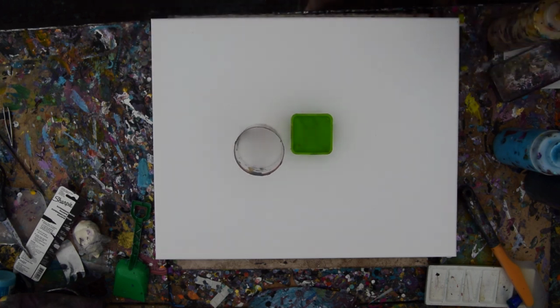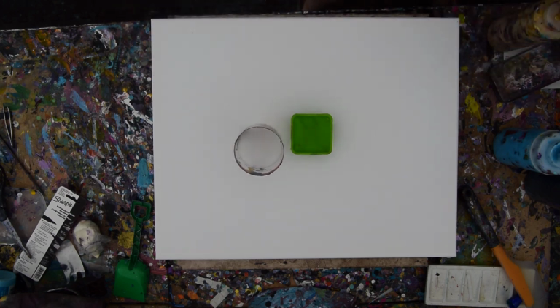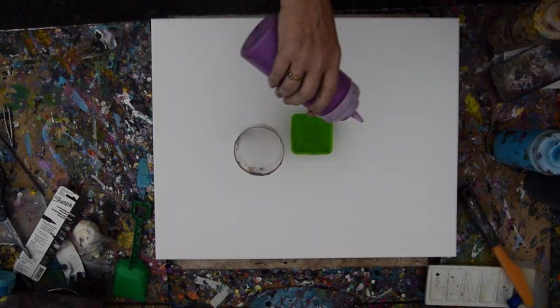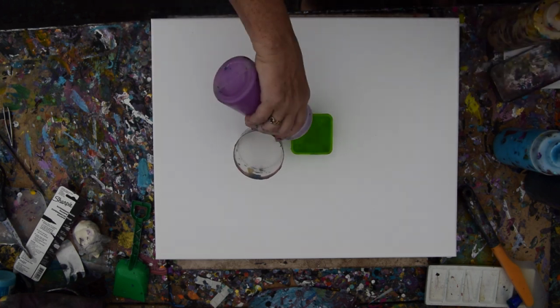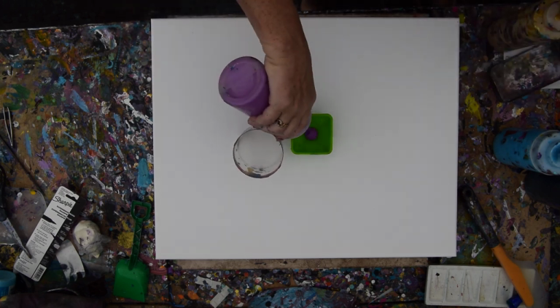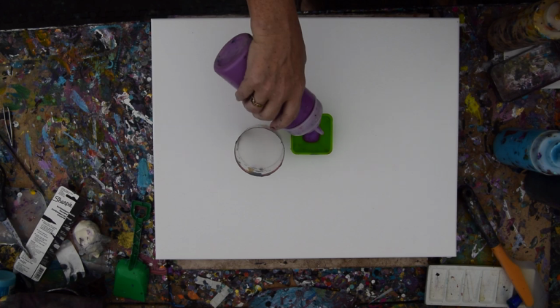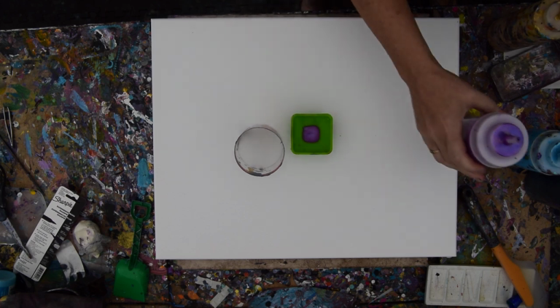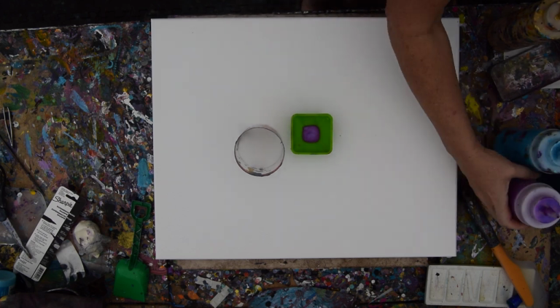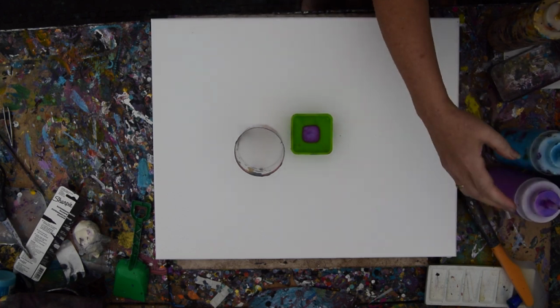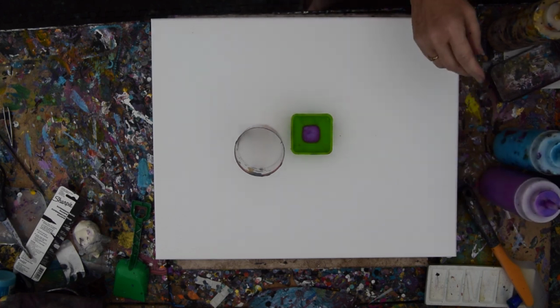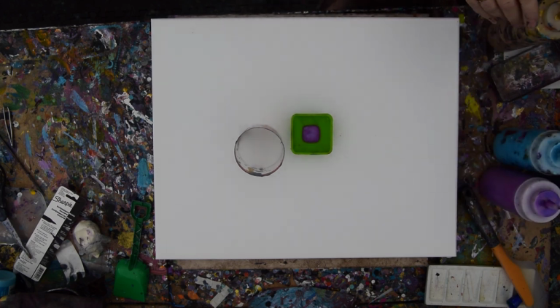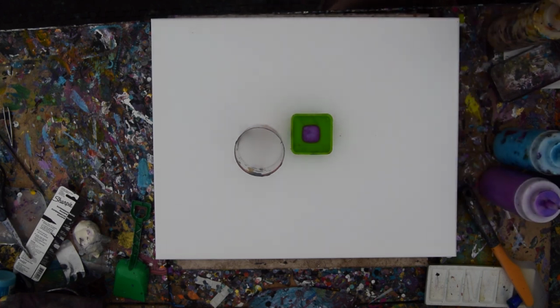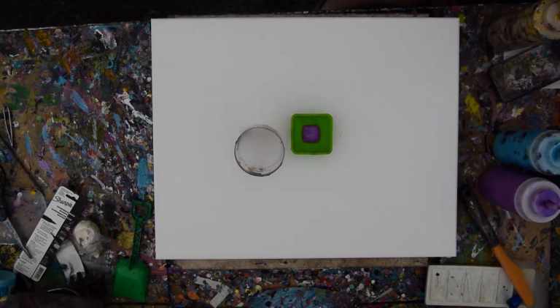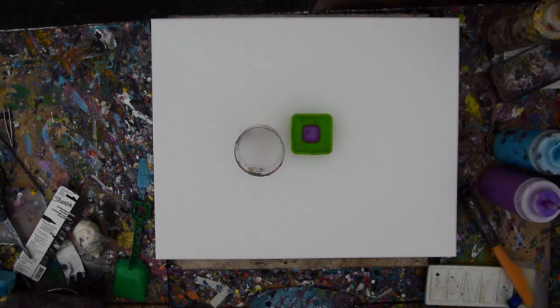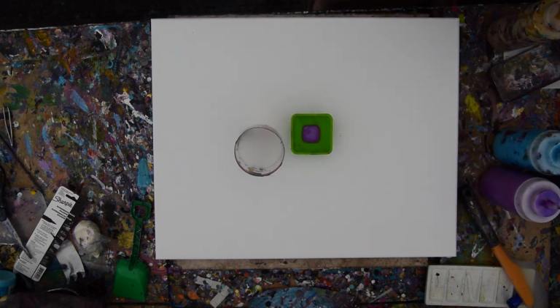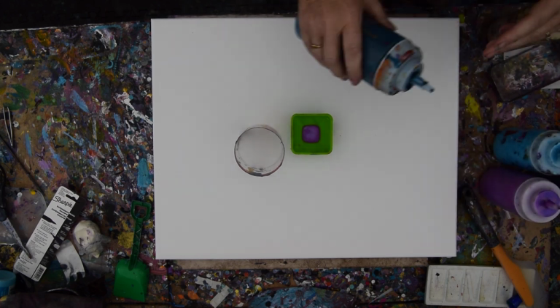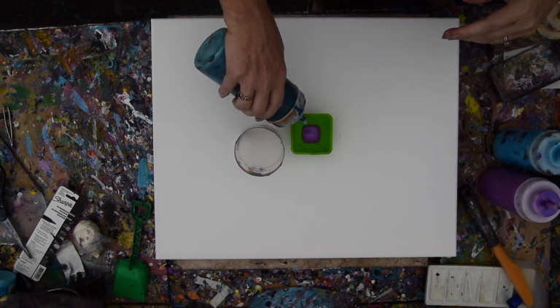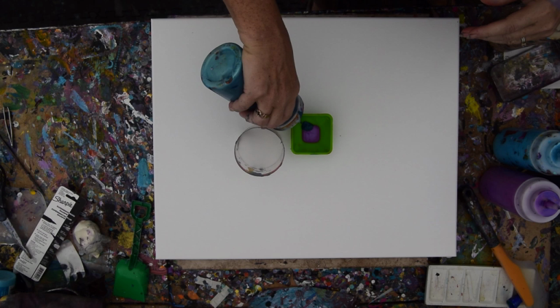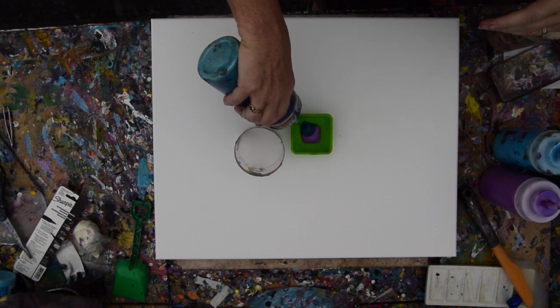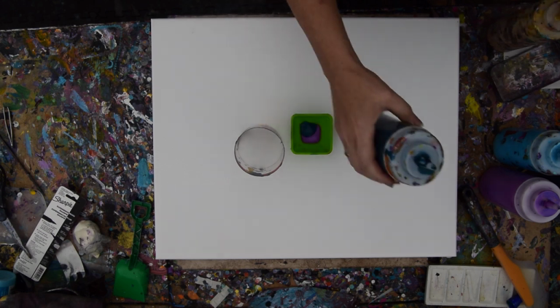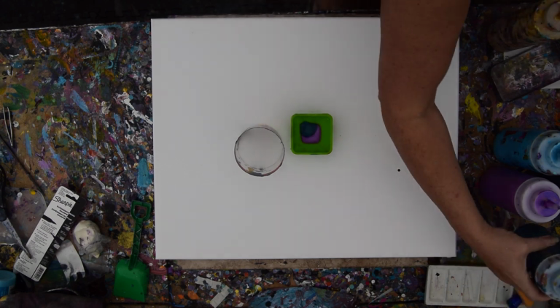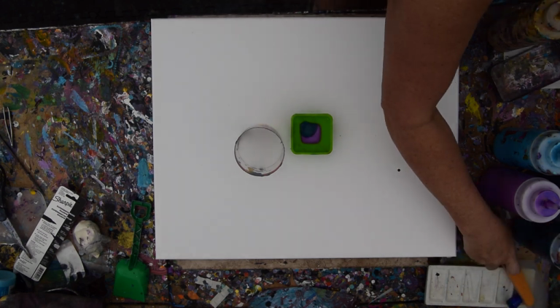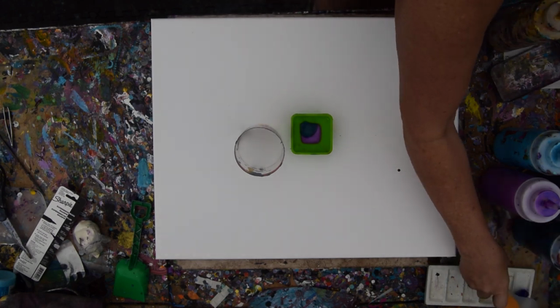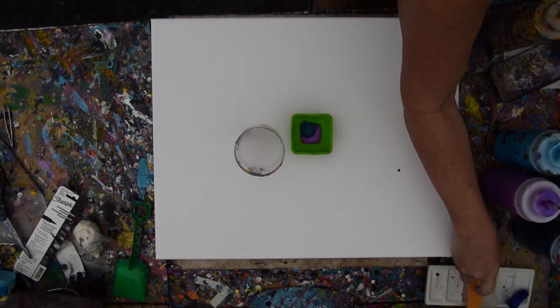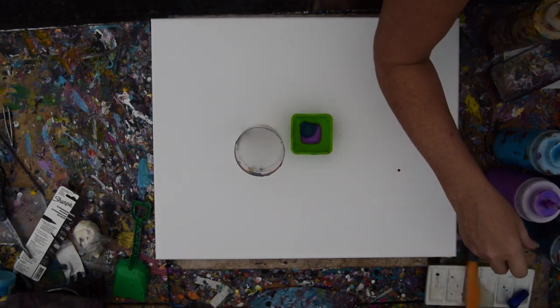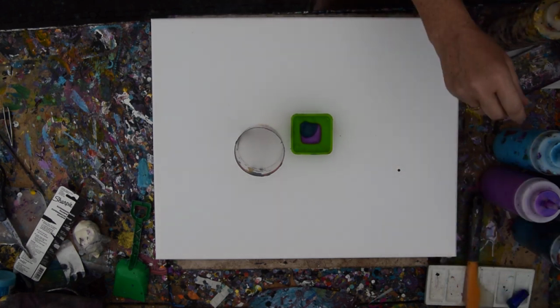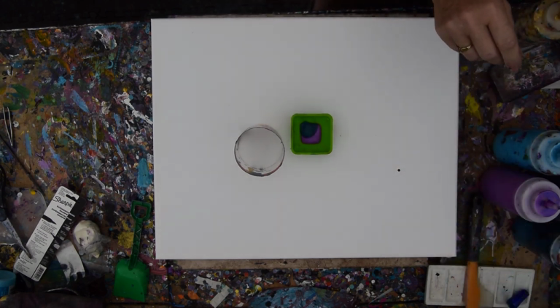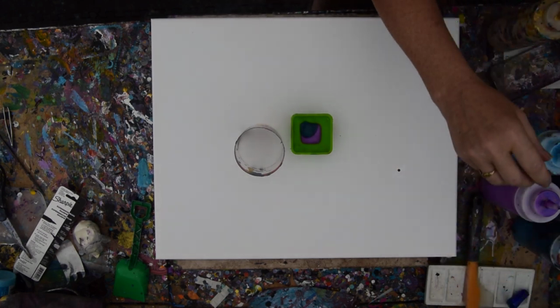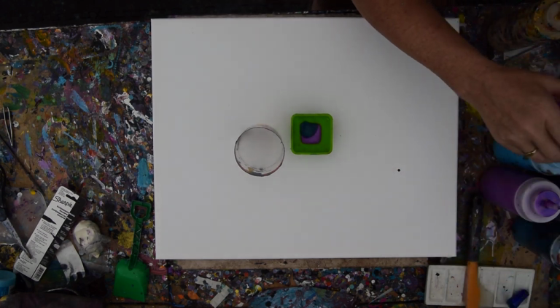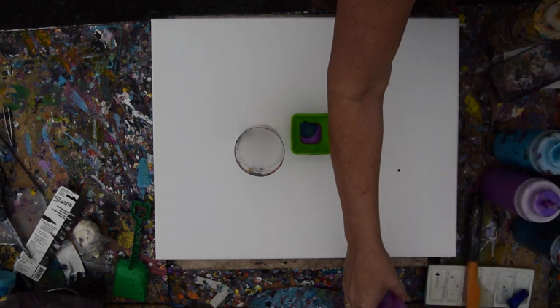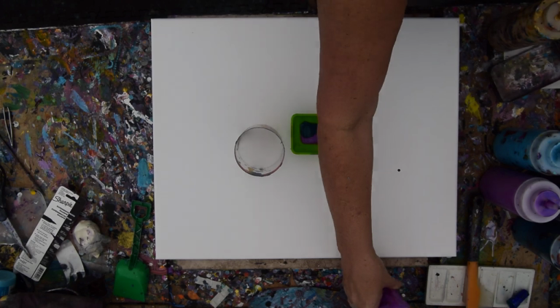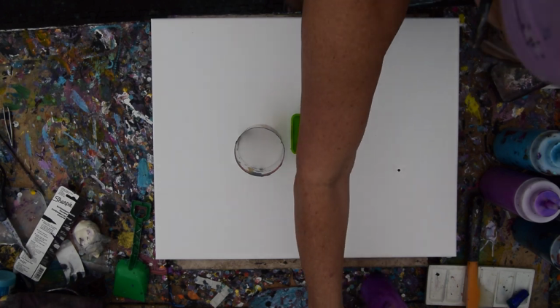I'm going to do a puddle pour, but I'm also going to do a mixed pour. And basically for the mixed pour, I'm going to be adding a dirty center or a dirty variation on a few of the rings that are going to be quite different from the rest.